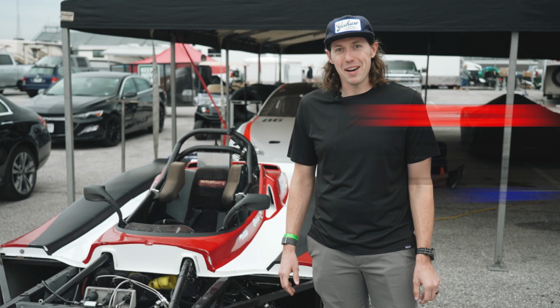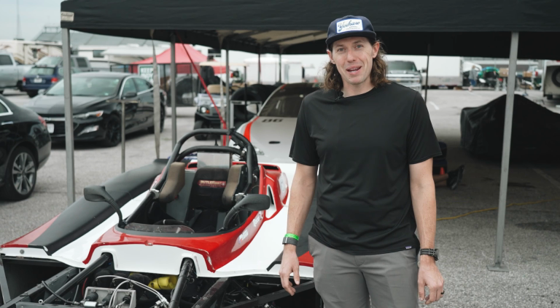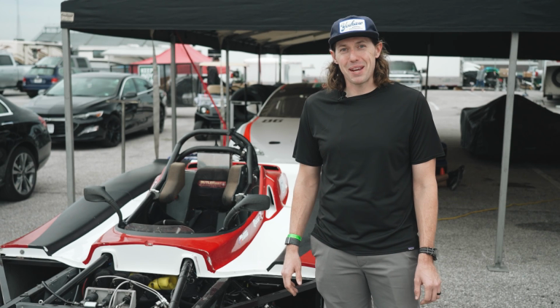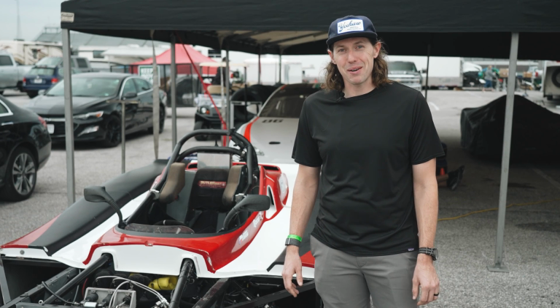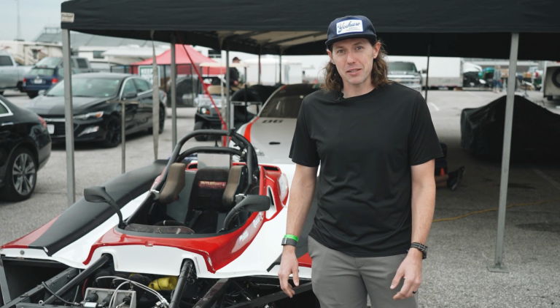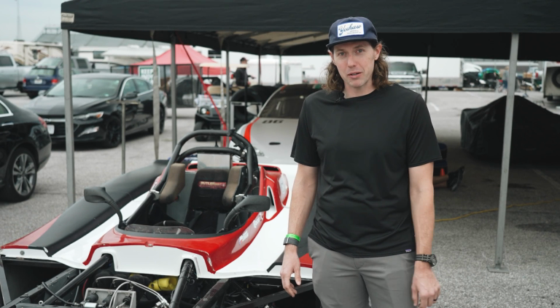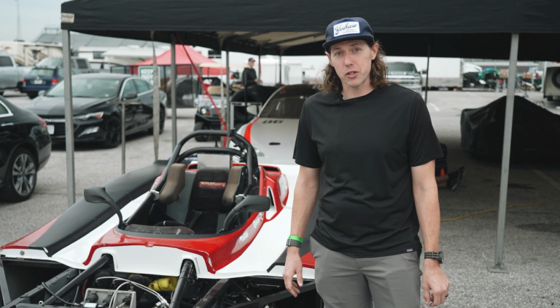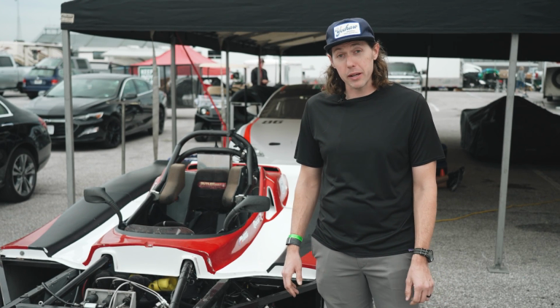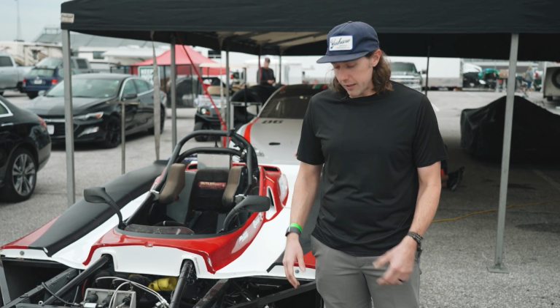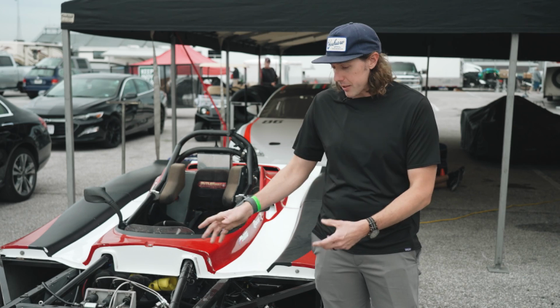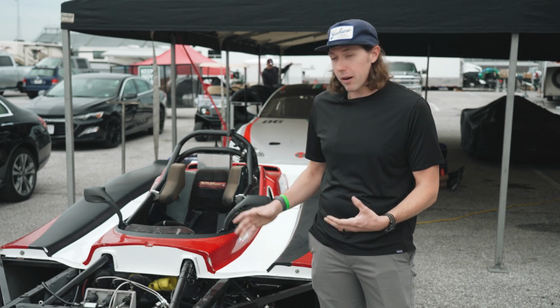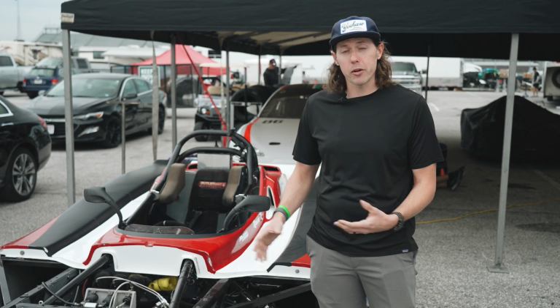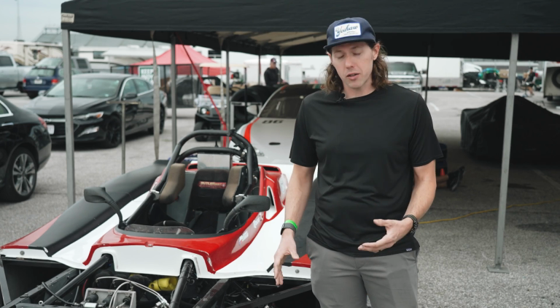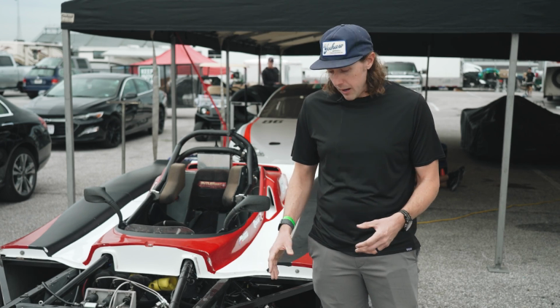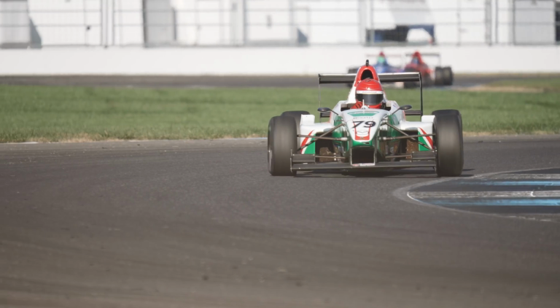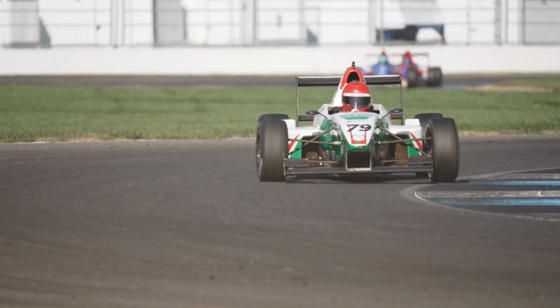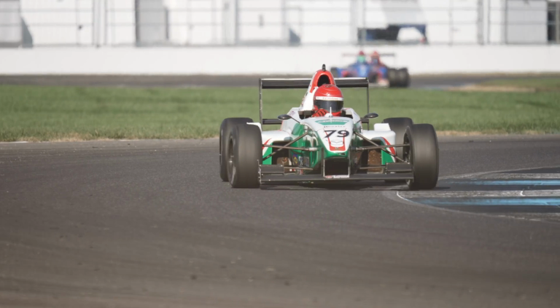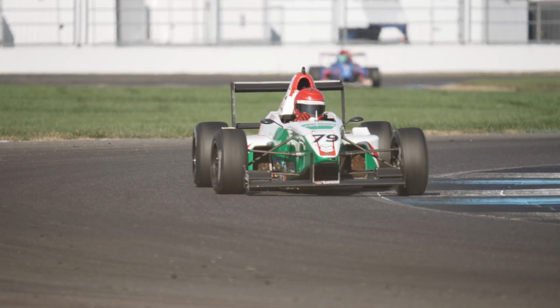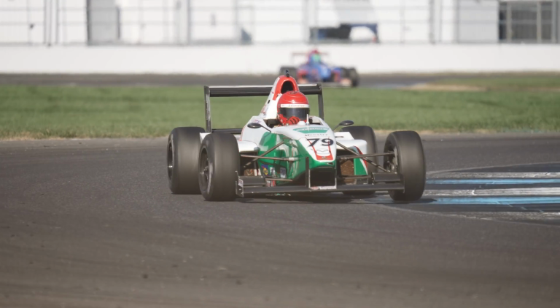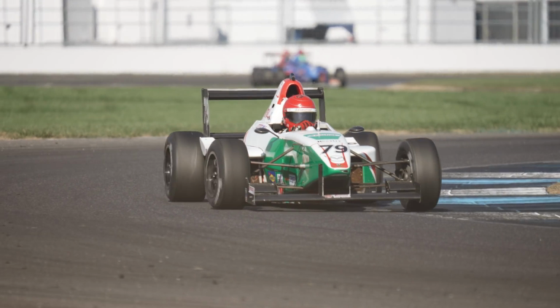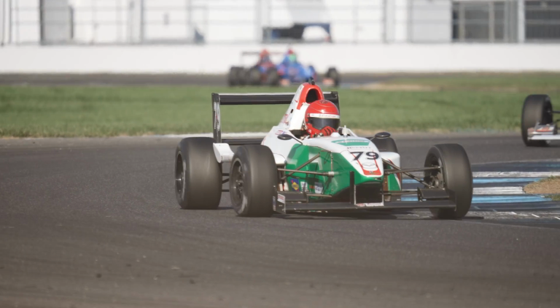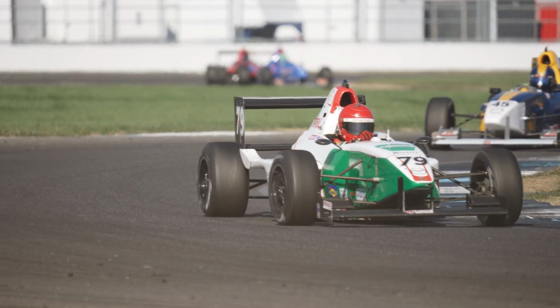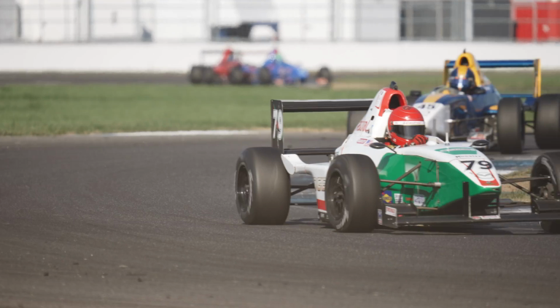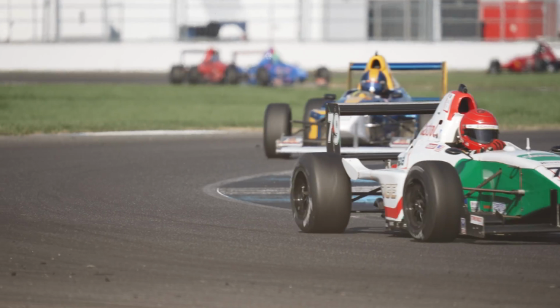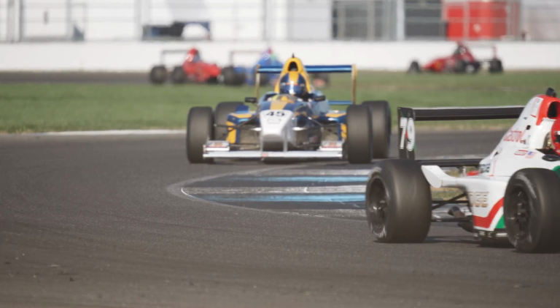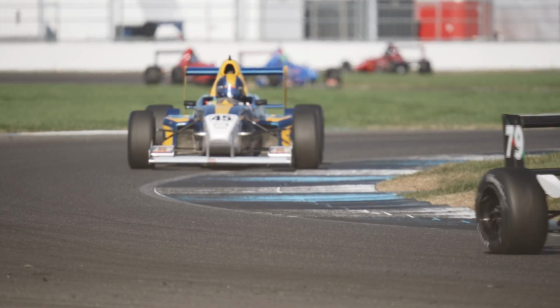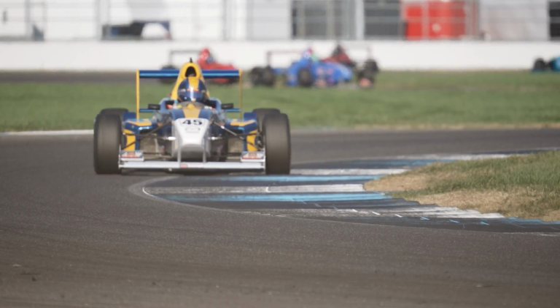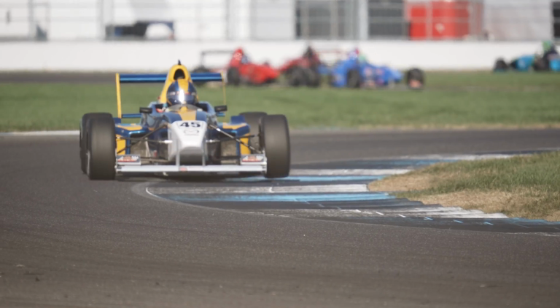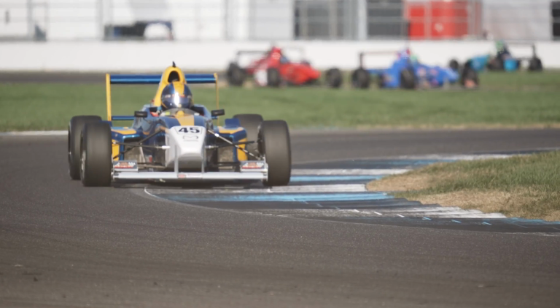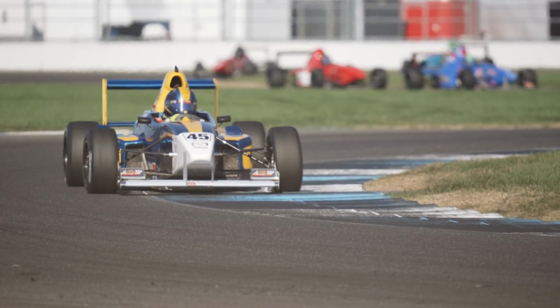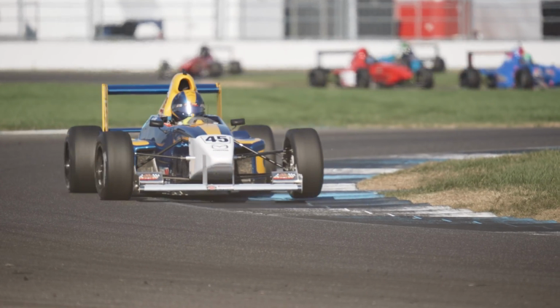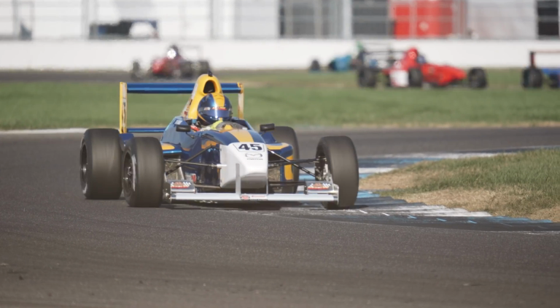Hi, my name is Dave Ogvern. I race a Spec Racer Ford Gen 3. Today we're going to be talking about alignment on your race car. Alignment is important to maximize and optimize the mechanical grip that you're getting from your race car and how you use the tire.